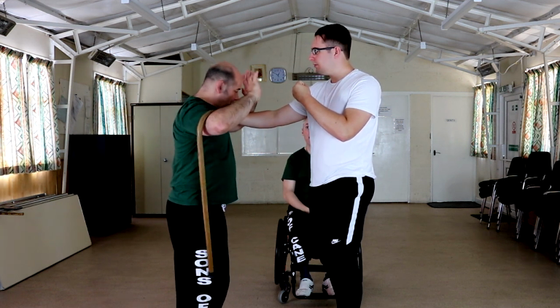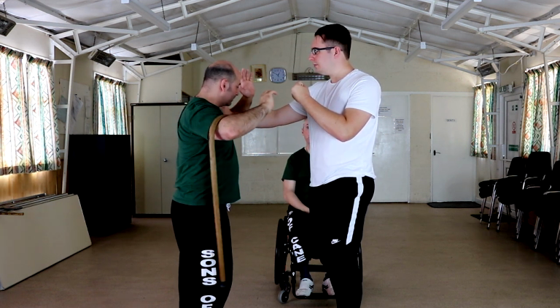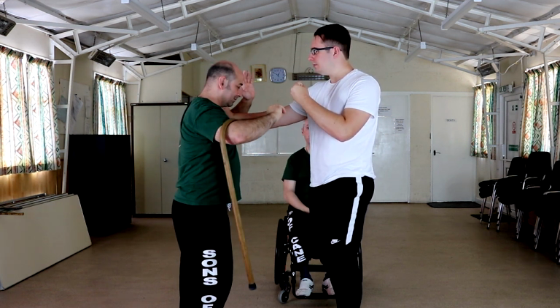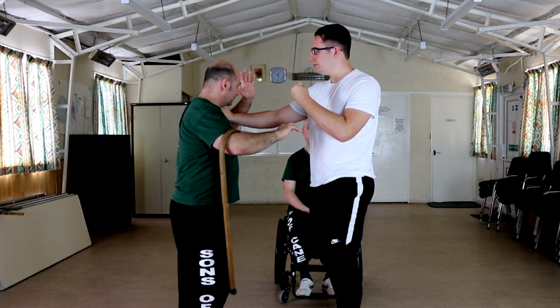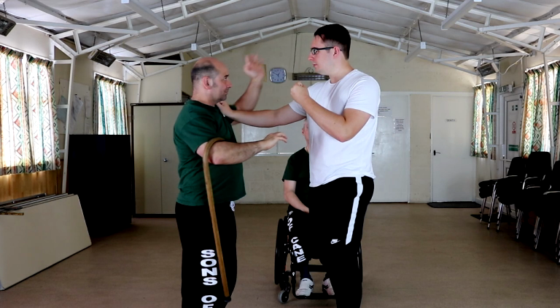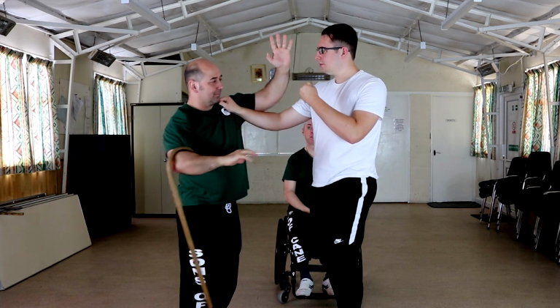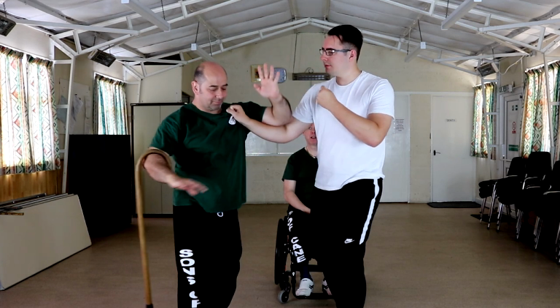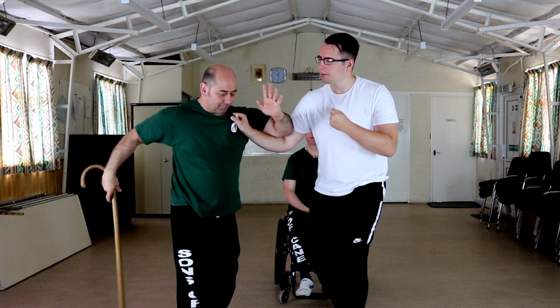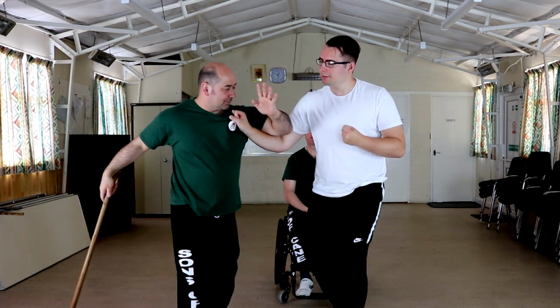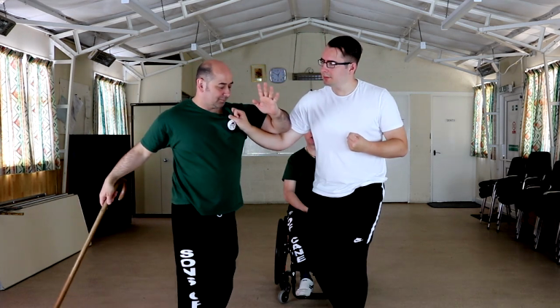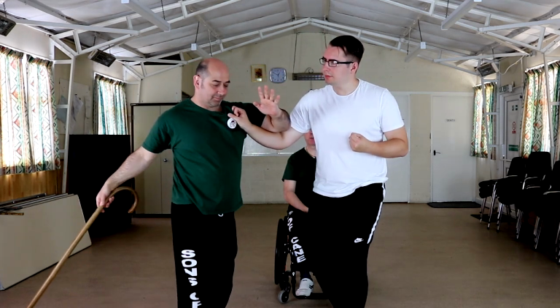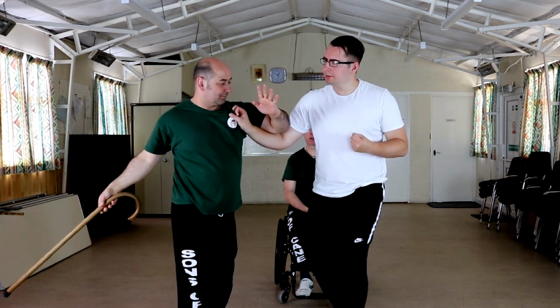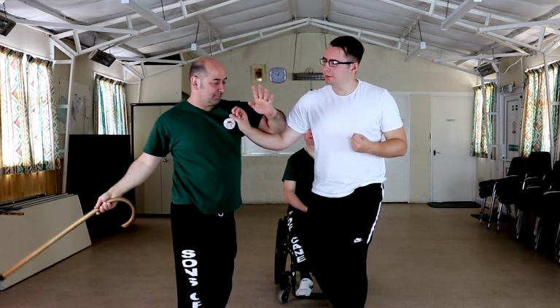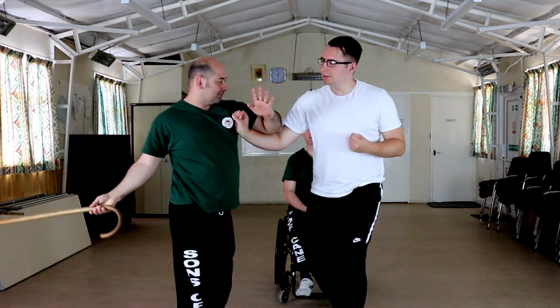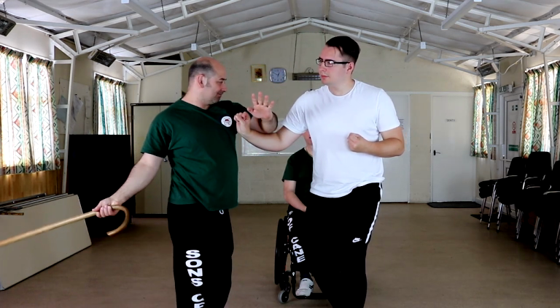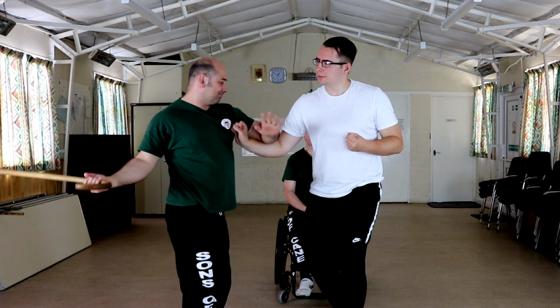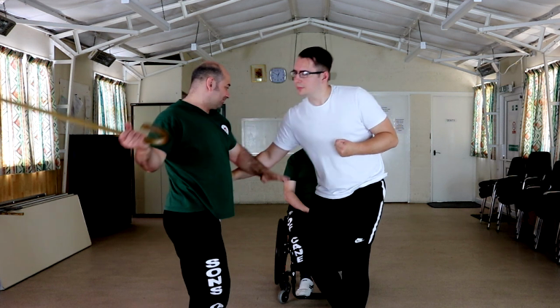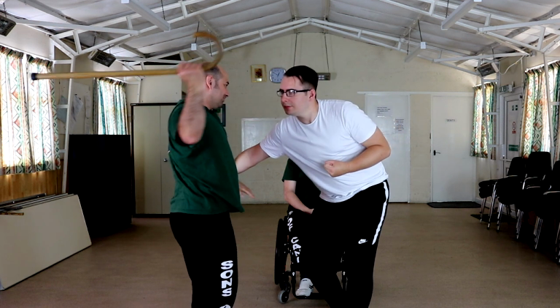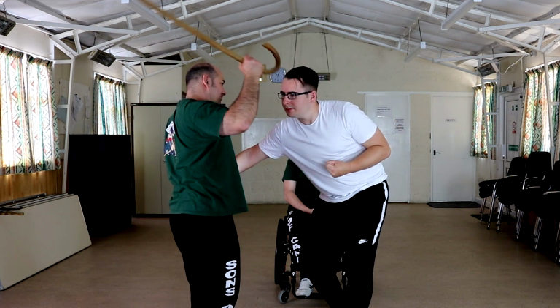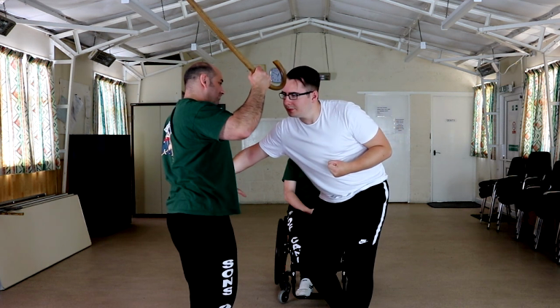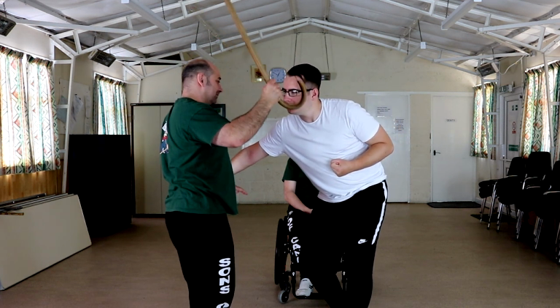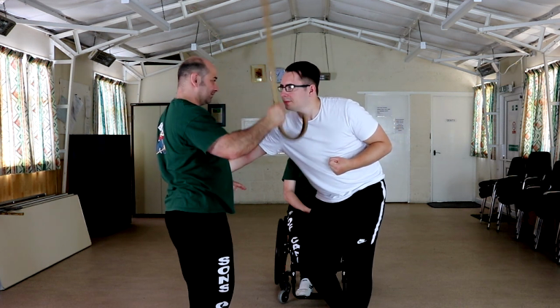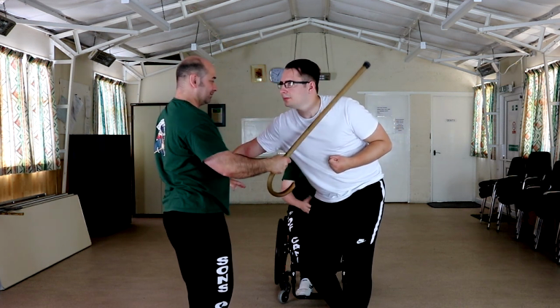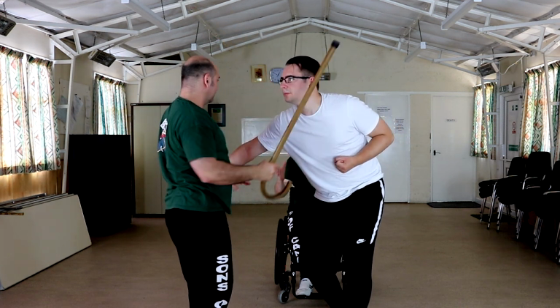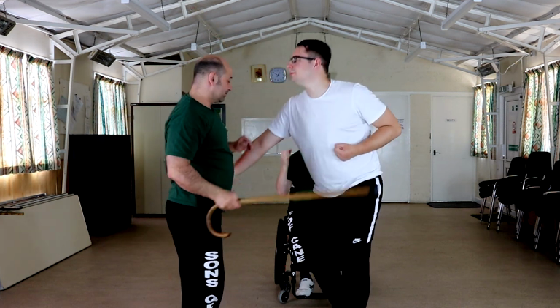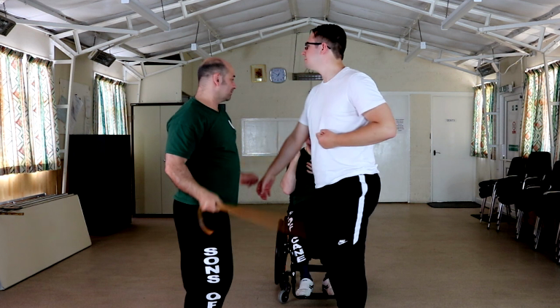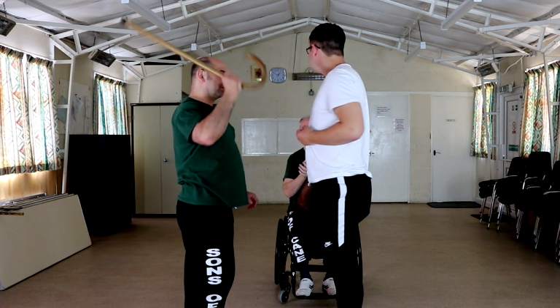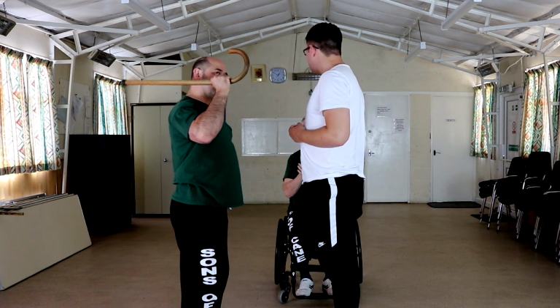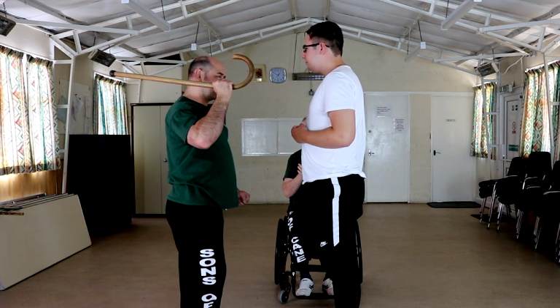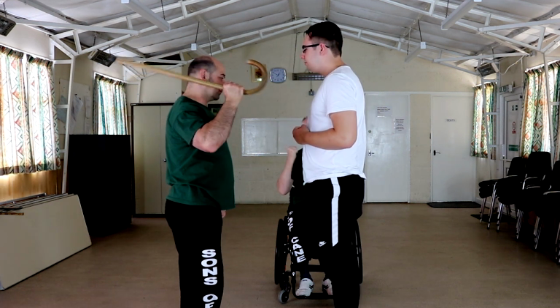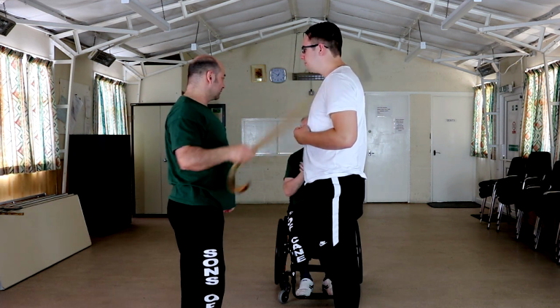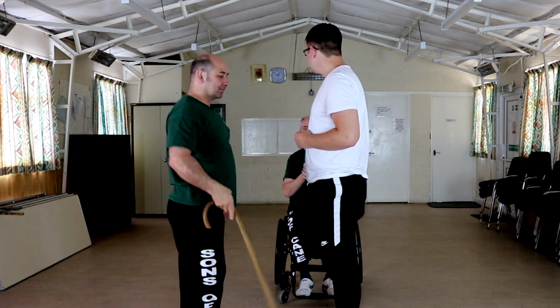And now Chris will do the distraction. The right arm goes into the pistol grip and then the strike comes in. As you can see with the distance, Chris is using the horn of the cane because it's such a short distance.